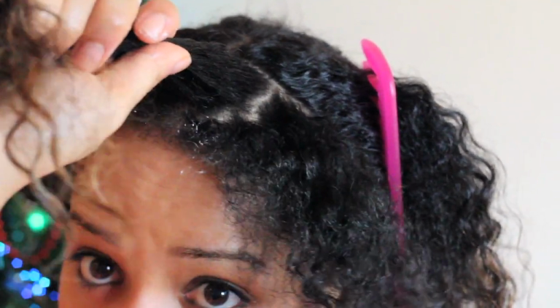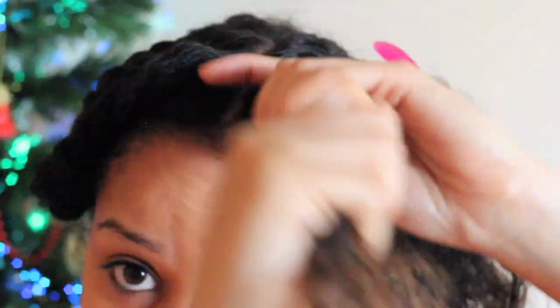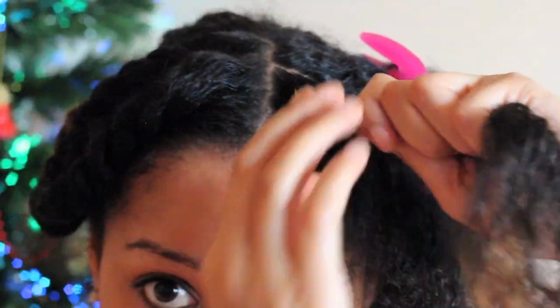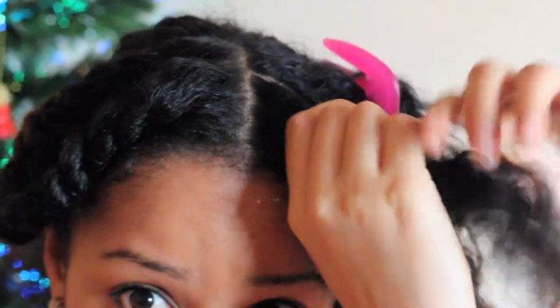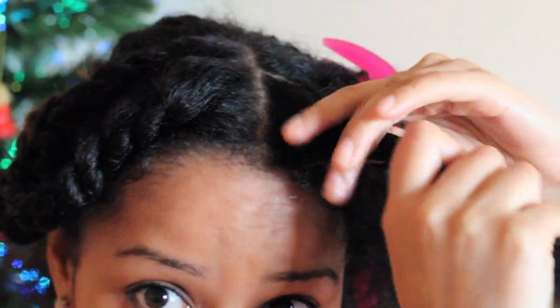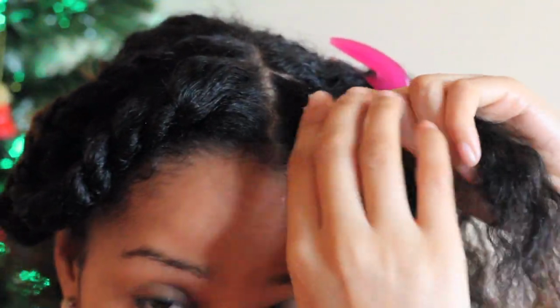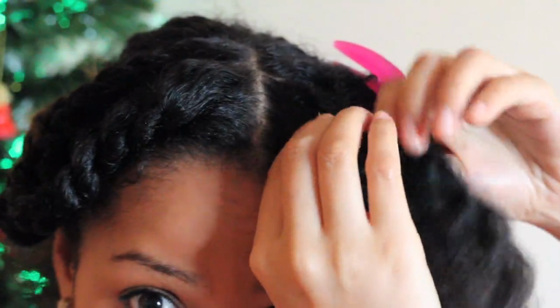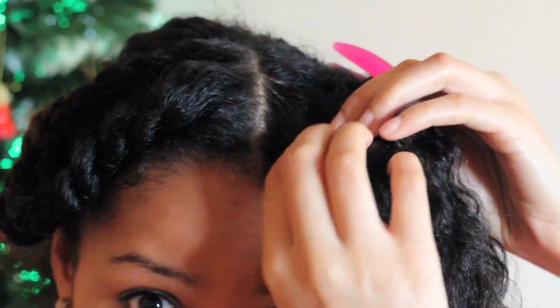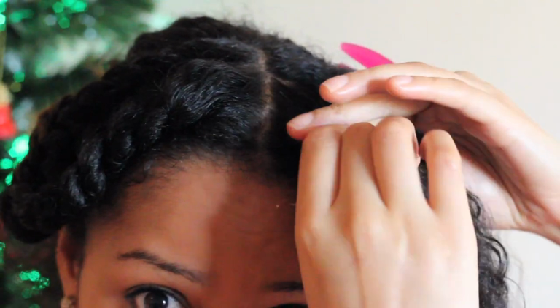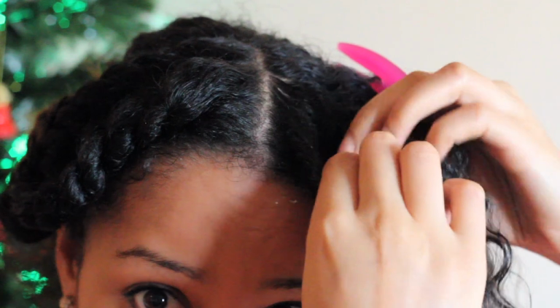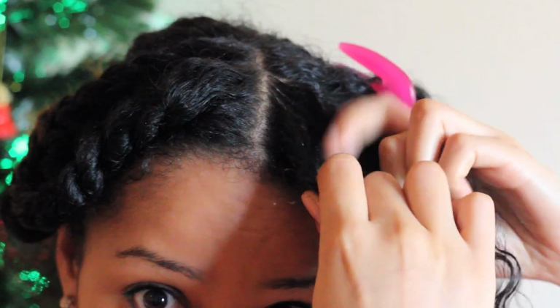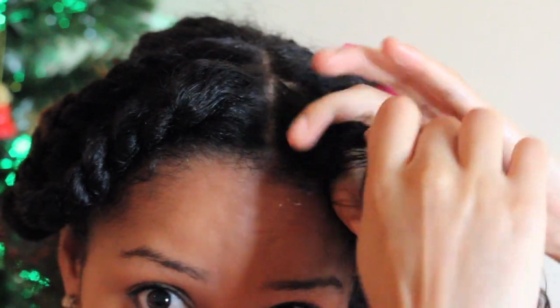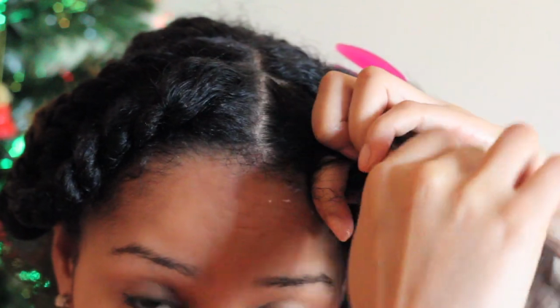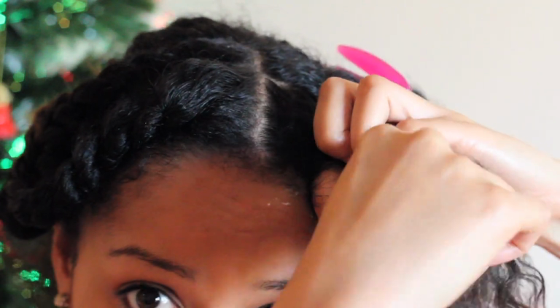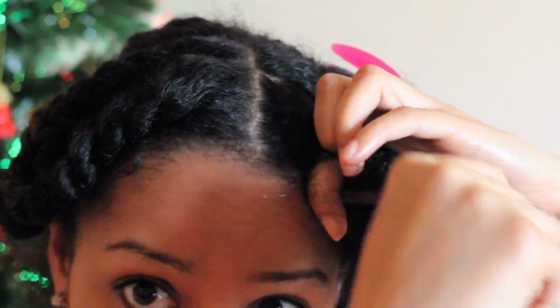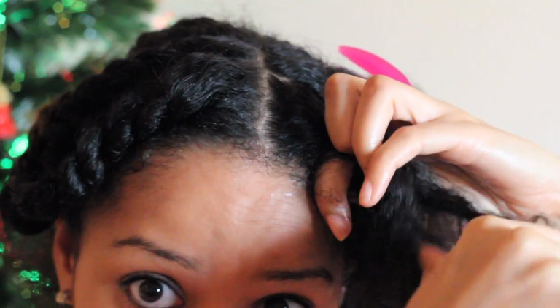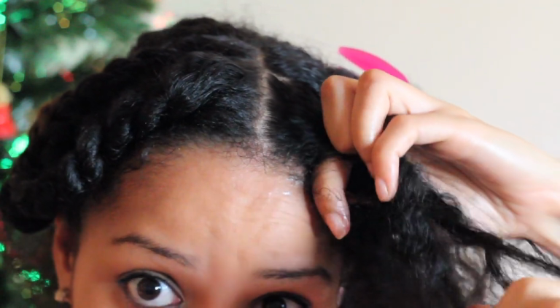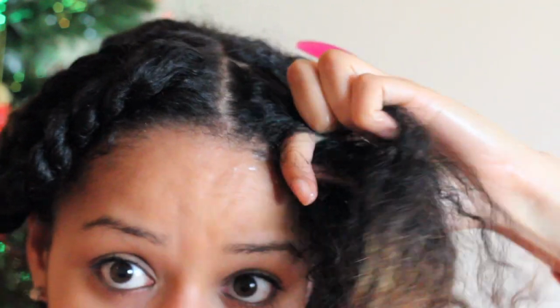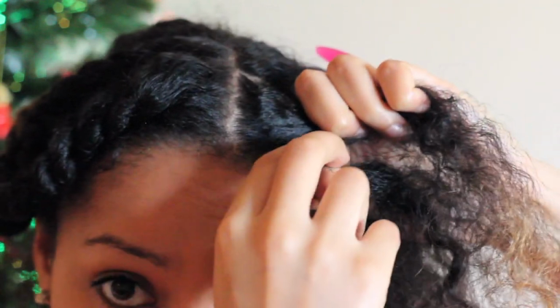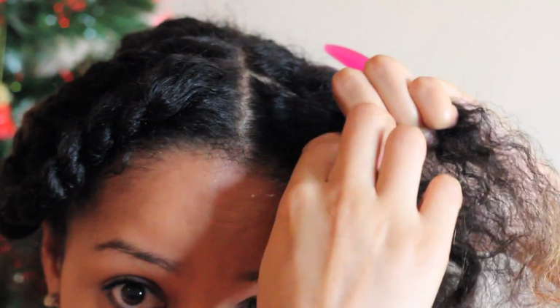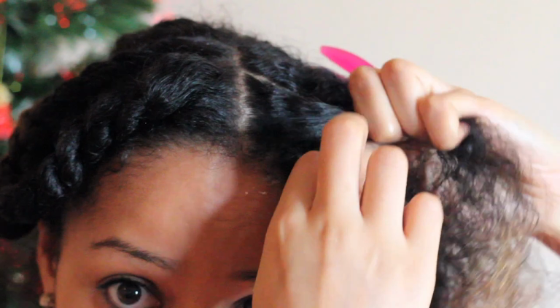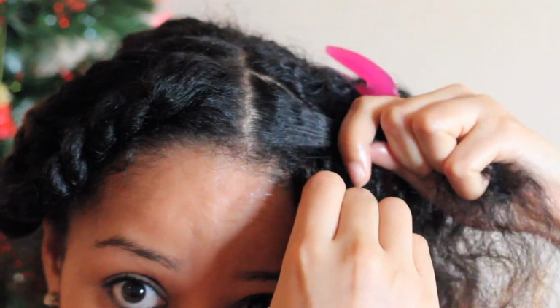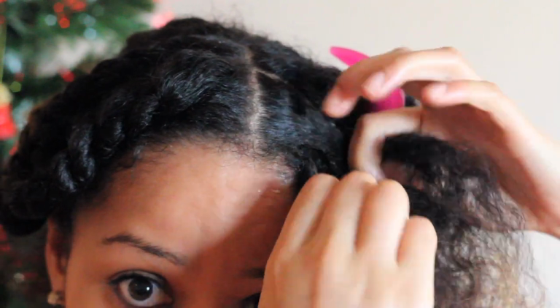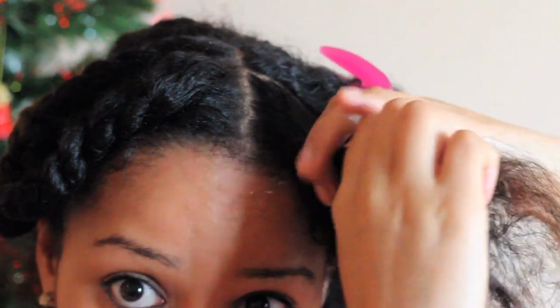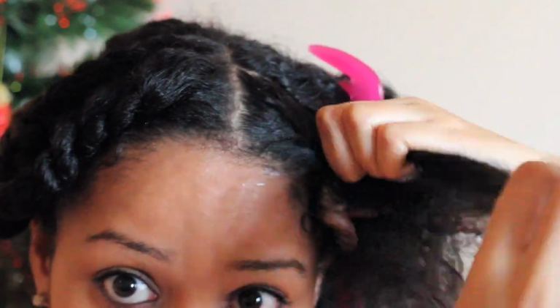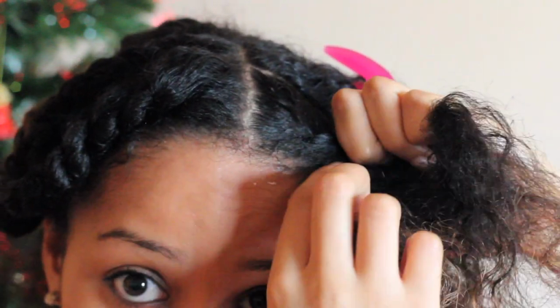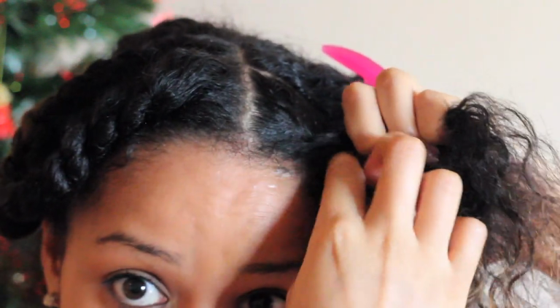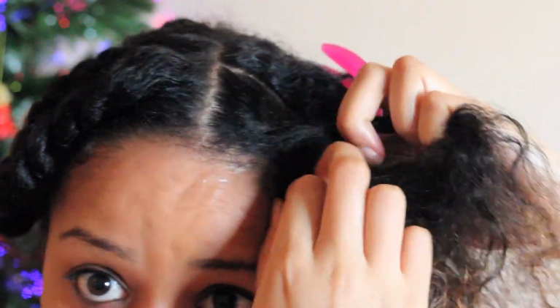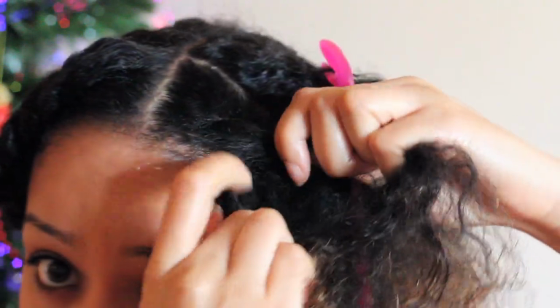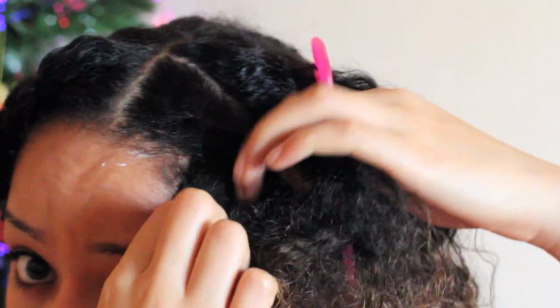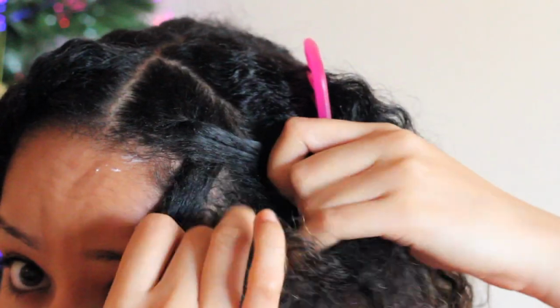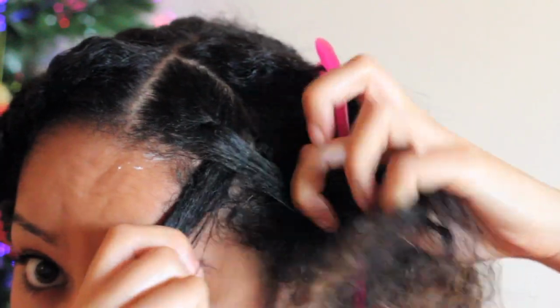I'm now going to speed this up for you because I'm hoping that you got the technique right. If not, just carry on watching — it's just trial and error. I didn't know how to French braid or flat twist, but just after watching tutorials and photos I kind of got the hang of it.